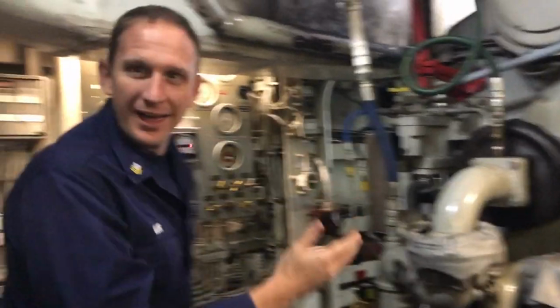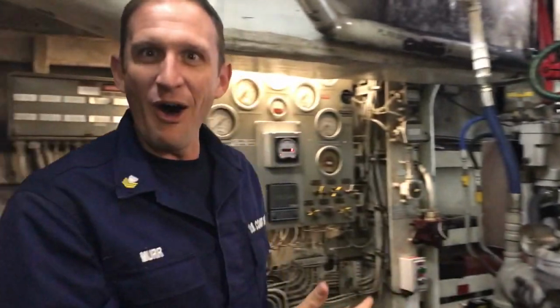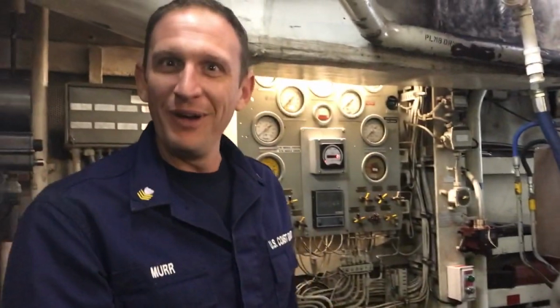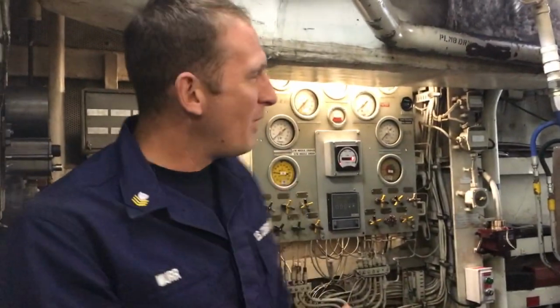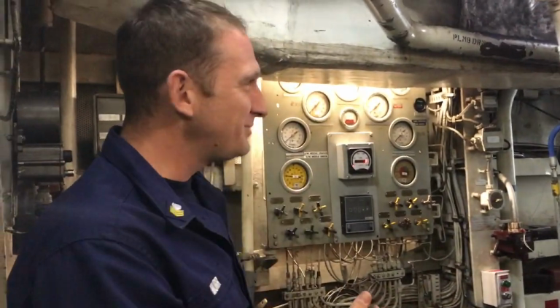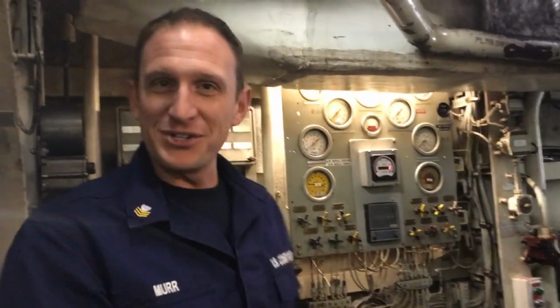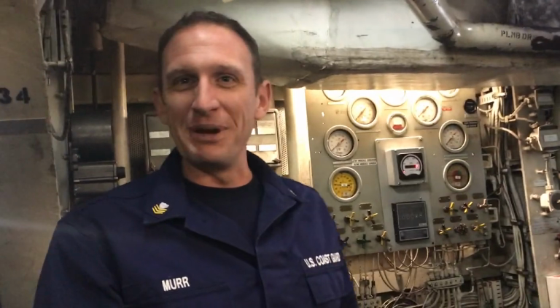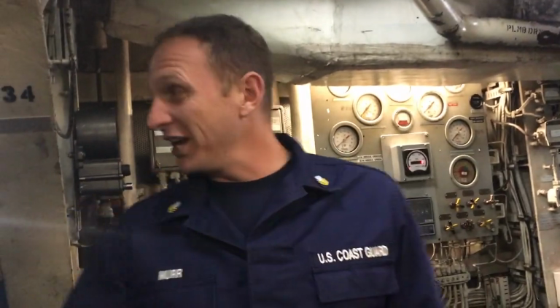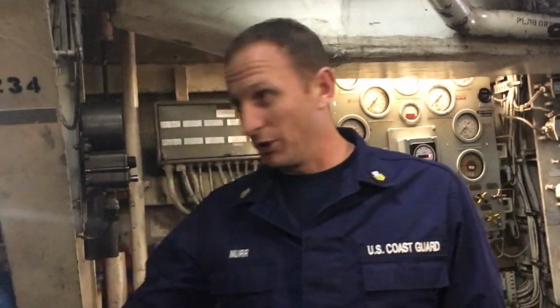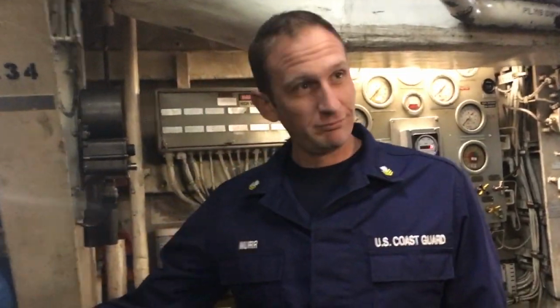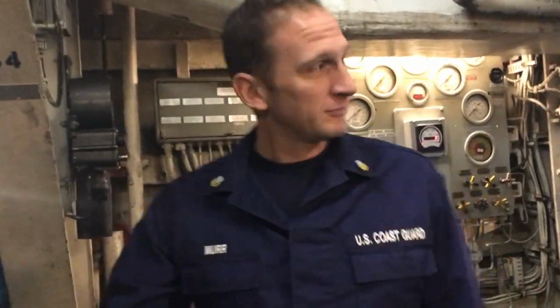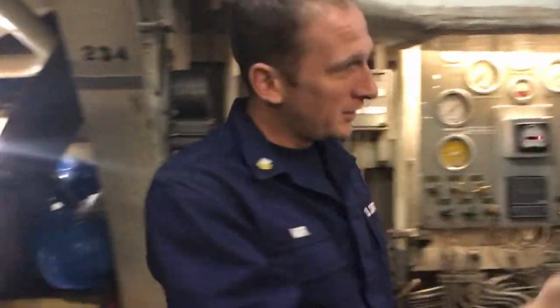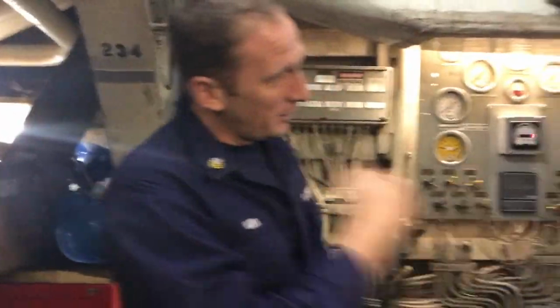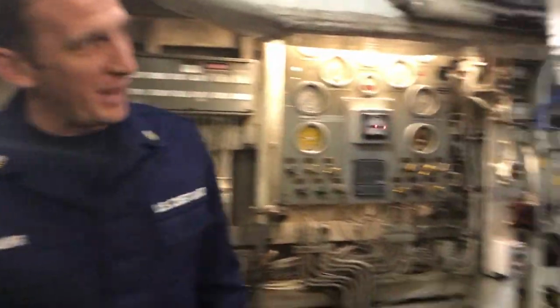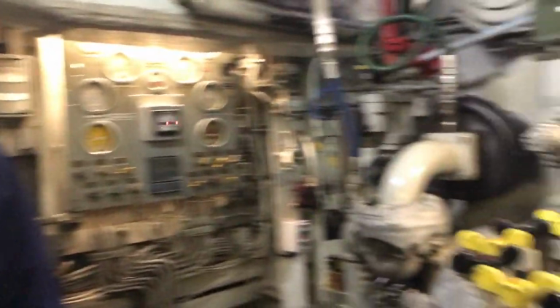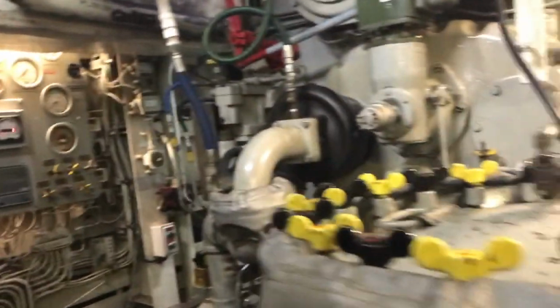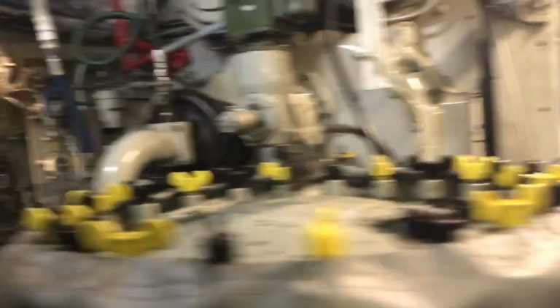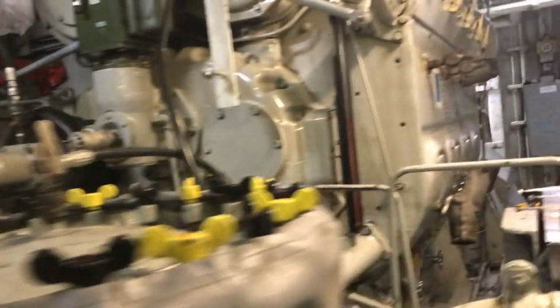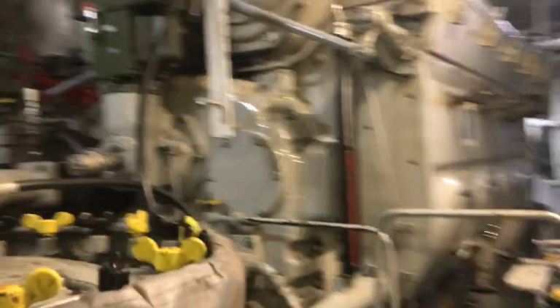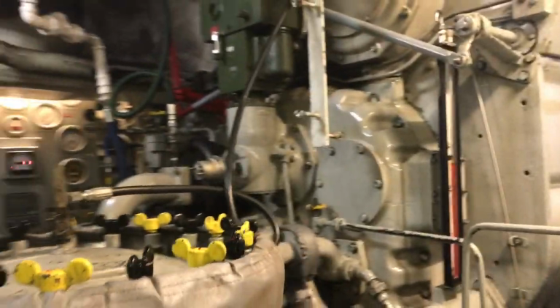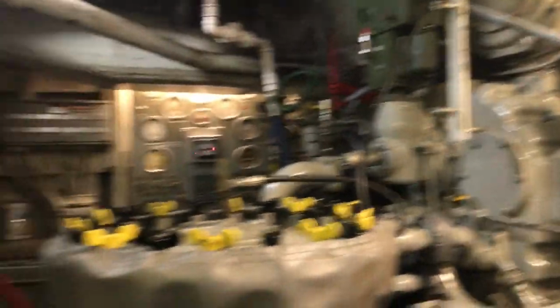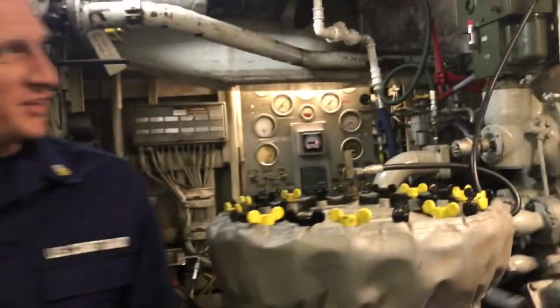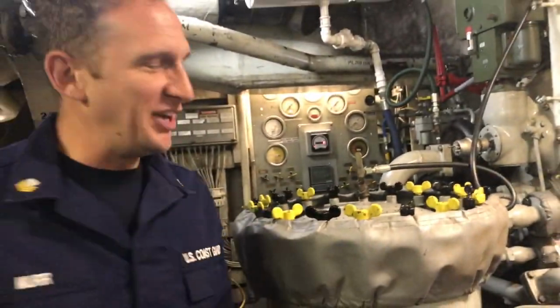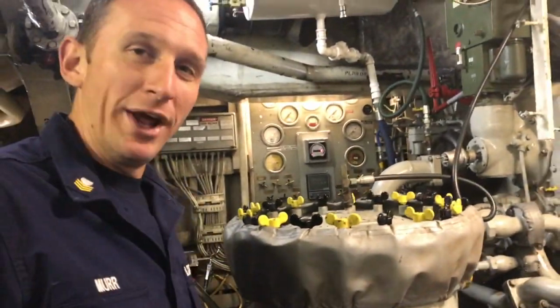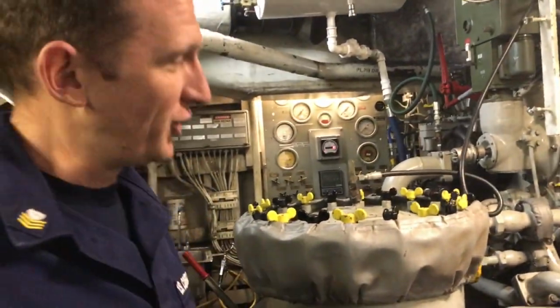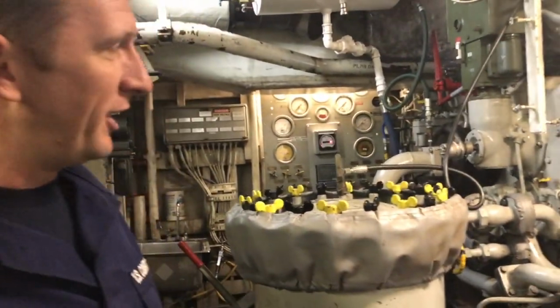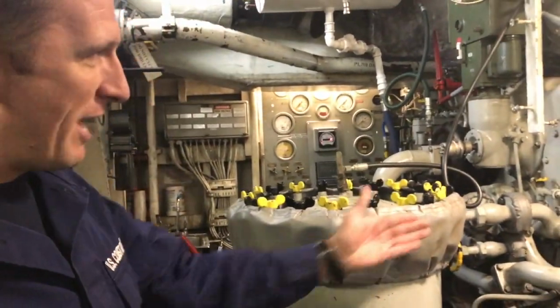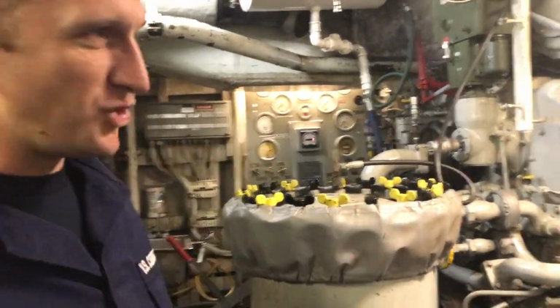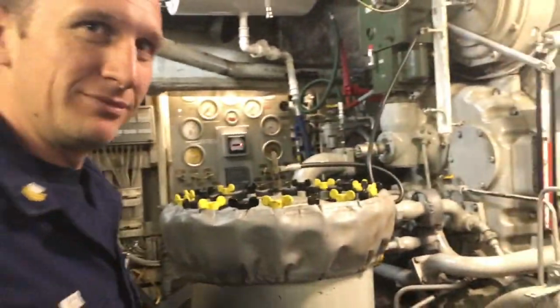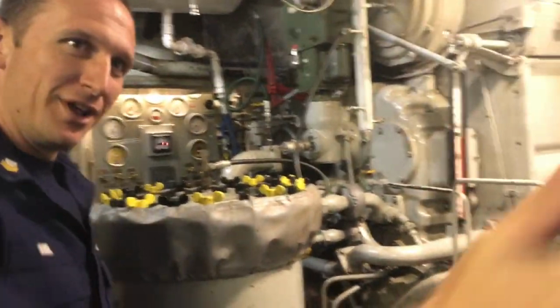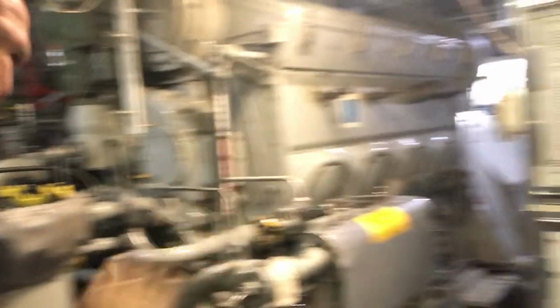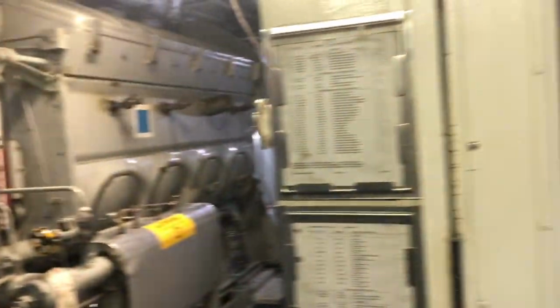Hello and welcome to the Coast Guard Cutter Melon's engine room. Here we have one of our generators — this will be the number one generator, which powers our ship. We have another one over here.